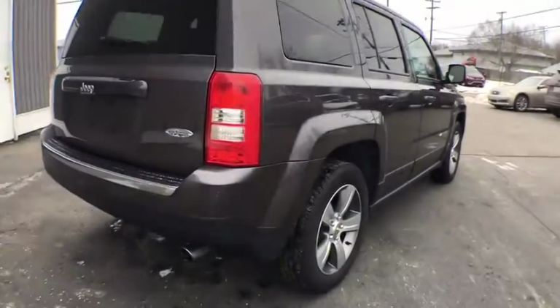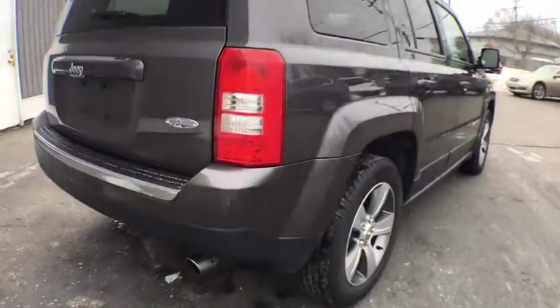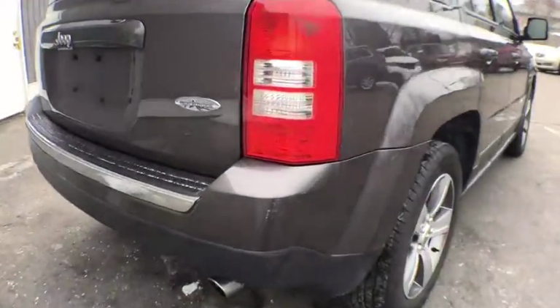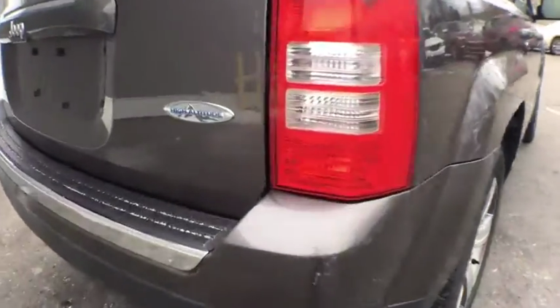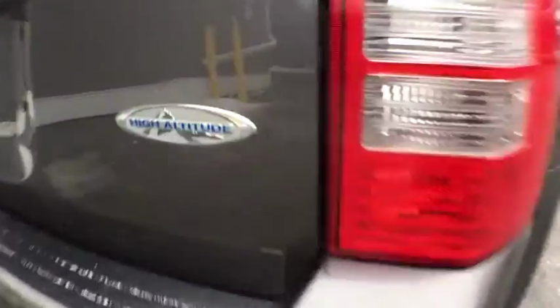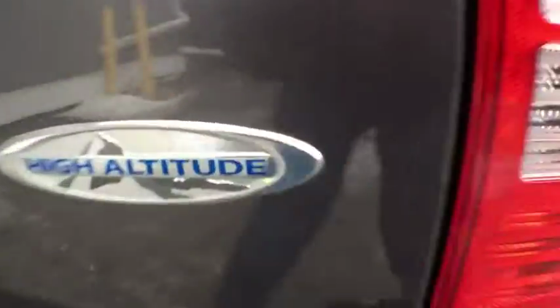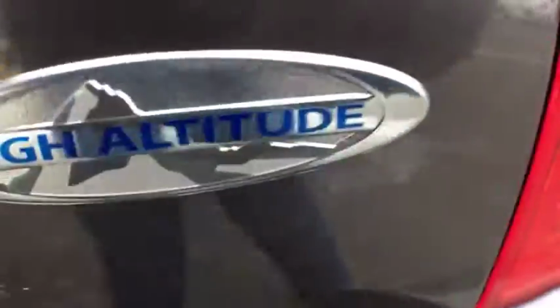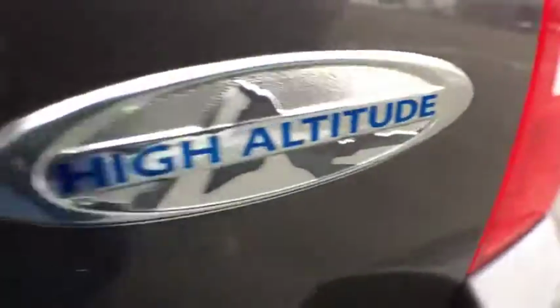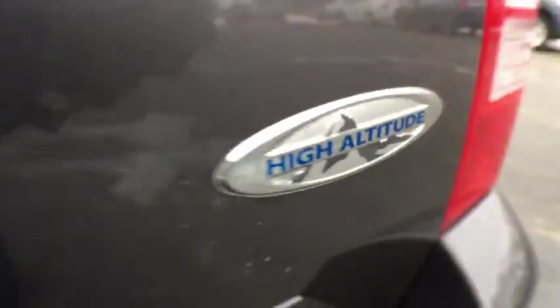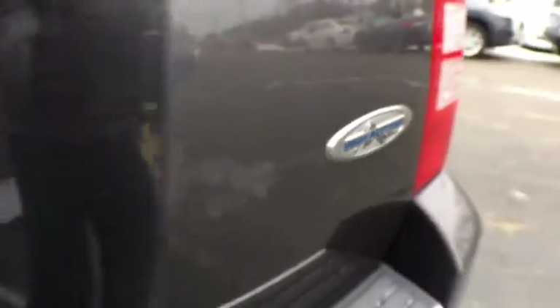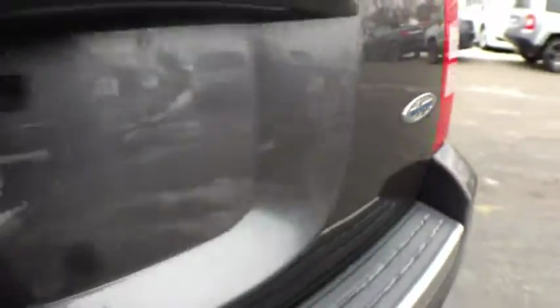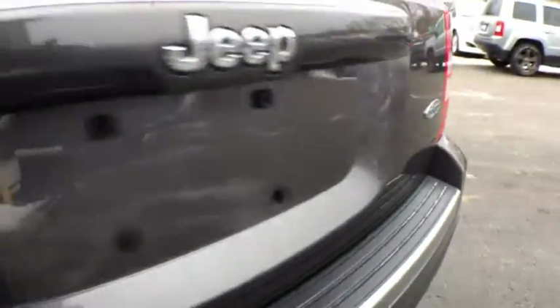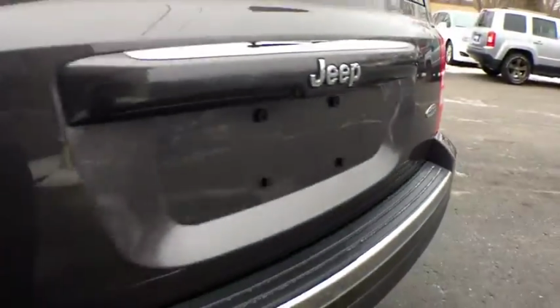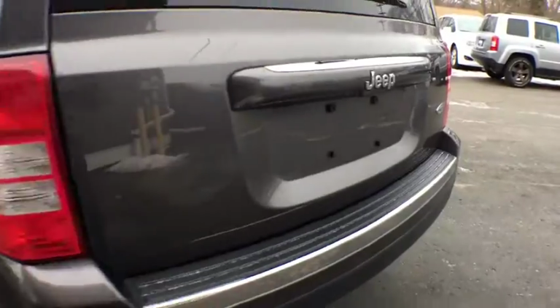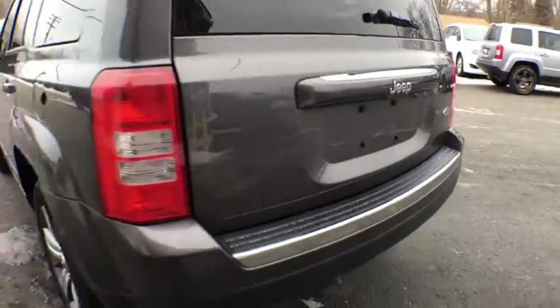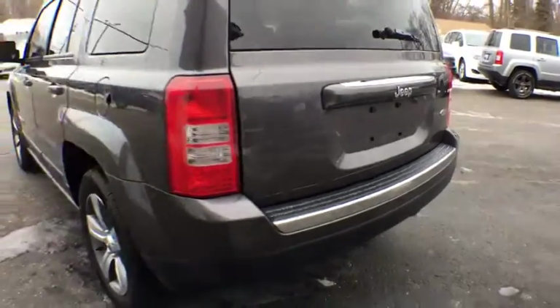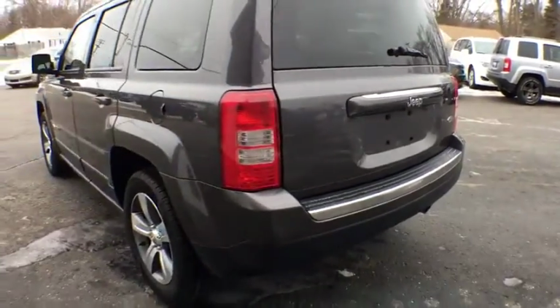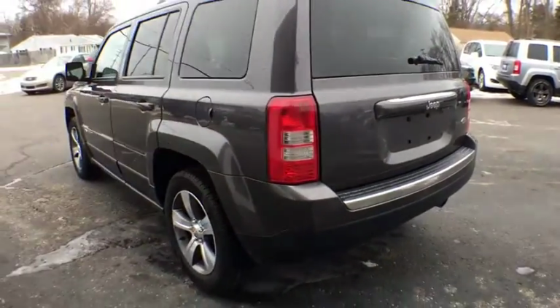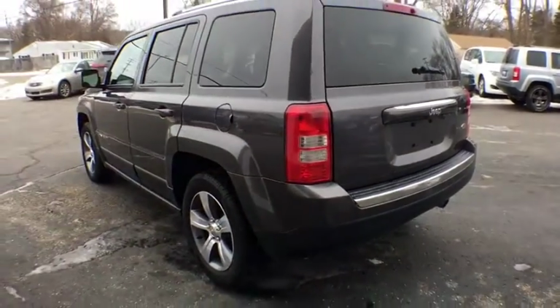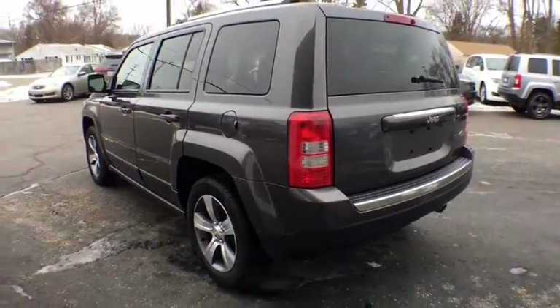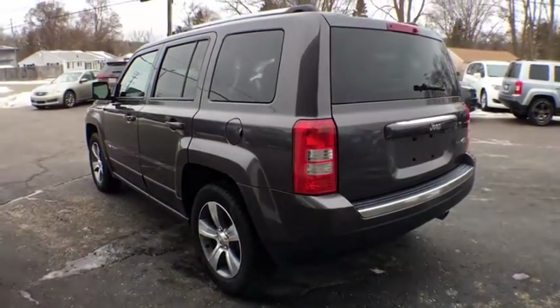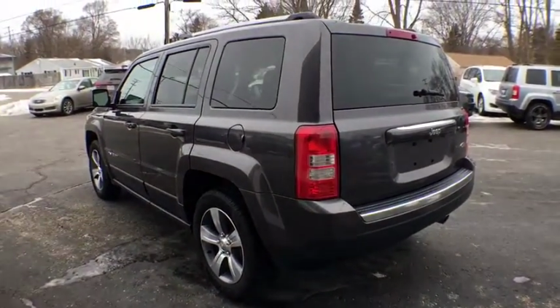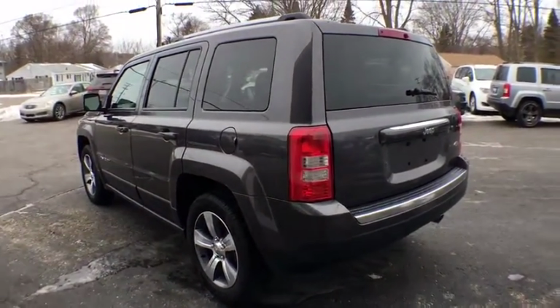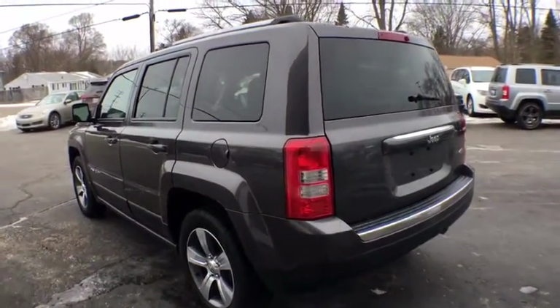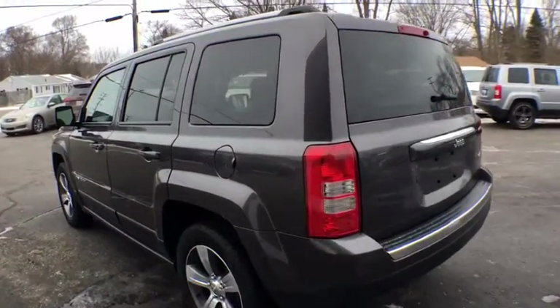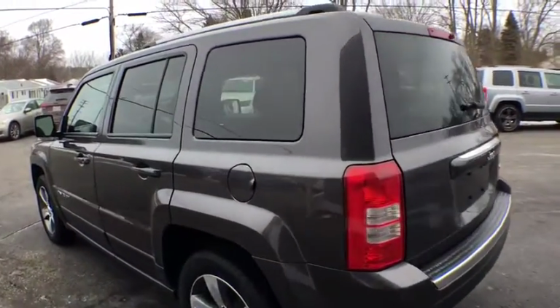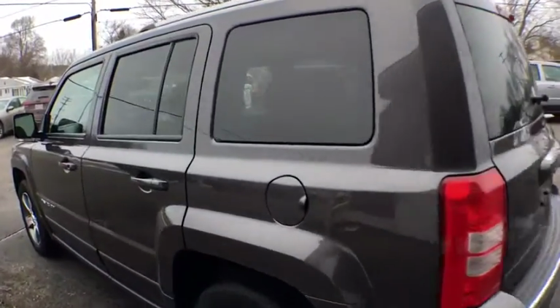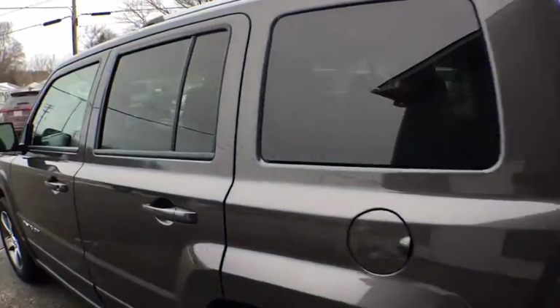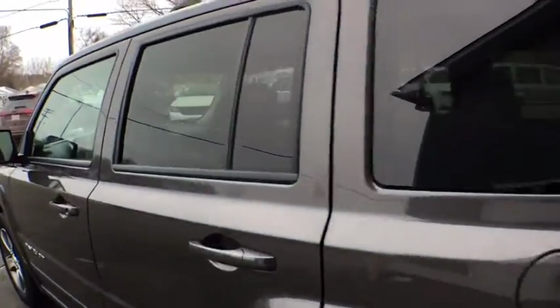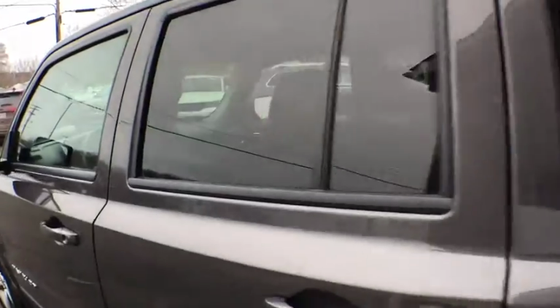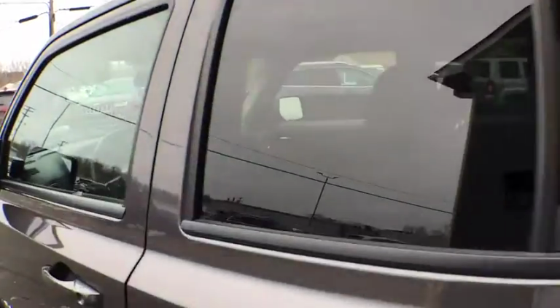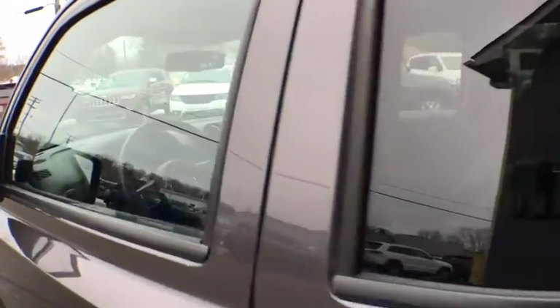This vehicle has less than 75,000 miles. Here are some of this vehicle's great options: traction control, anti-lock braking system, keyless entry, and stability control.